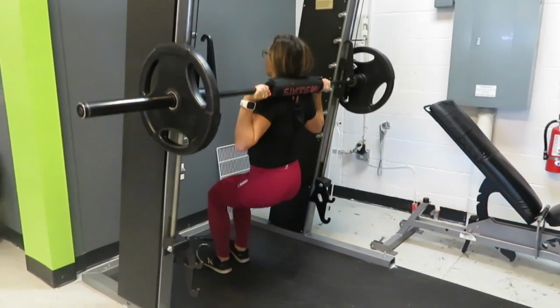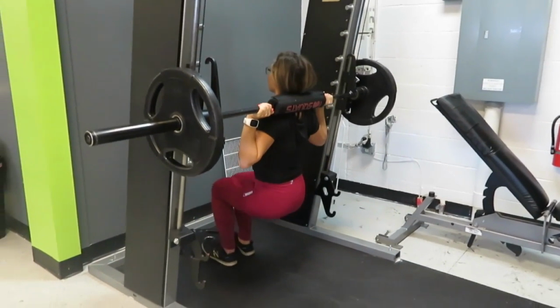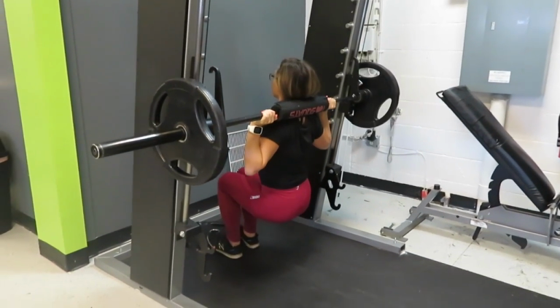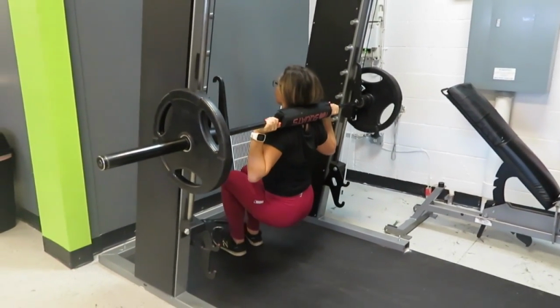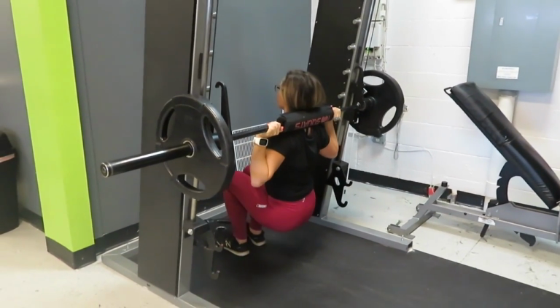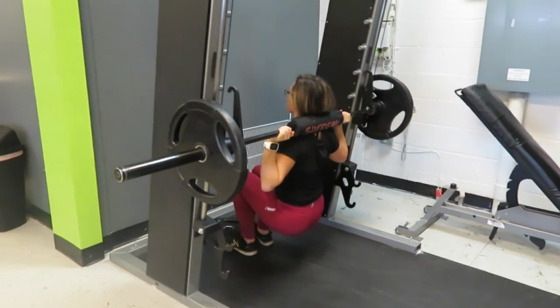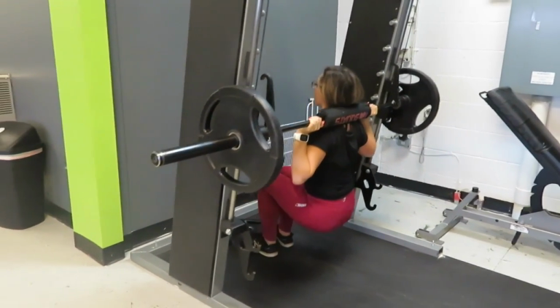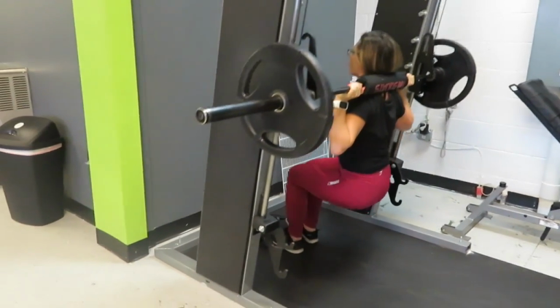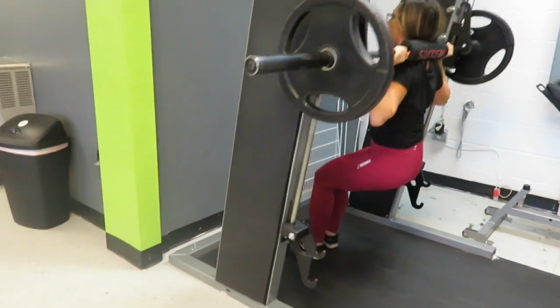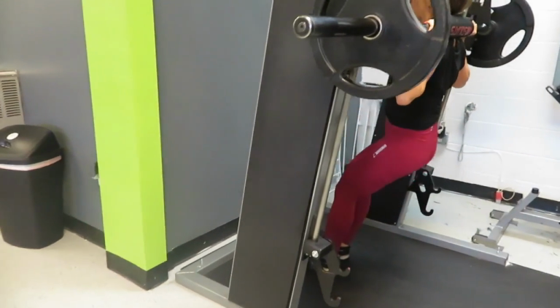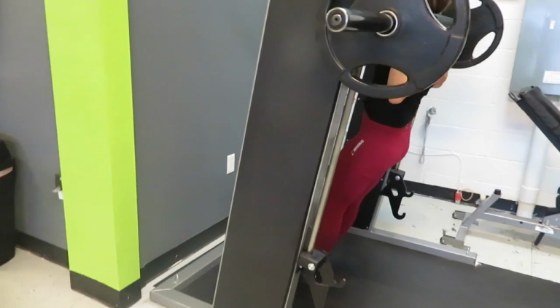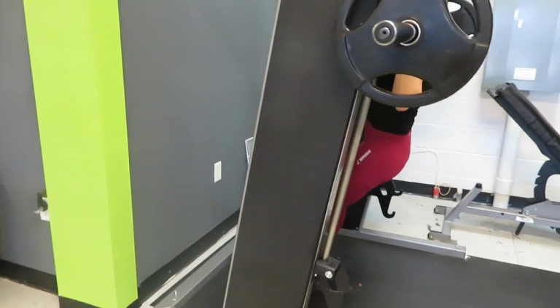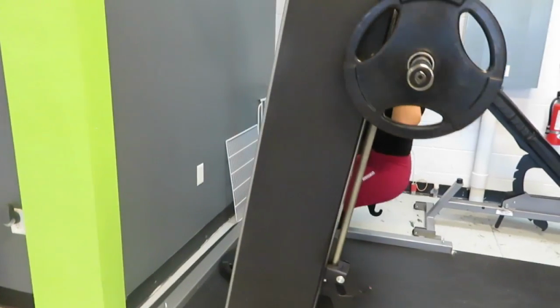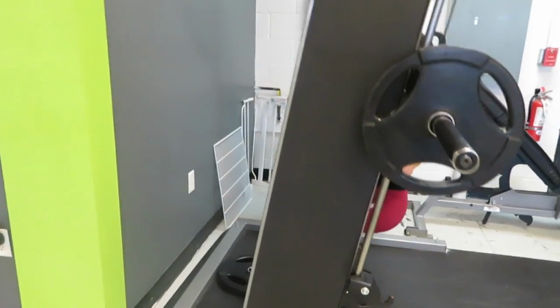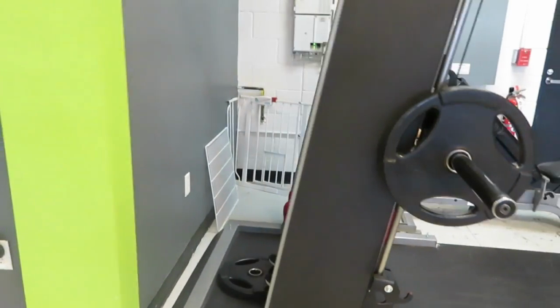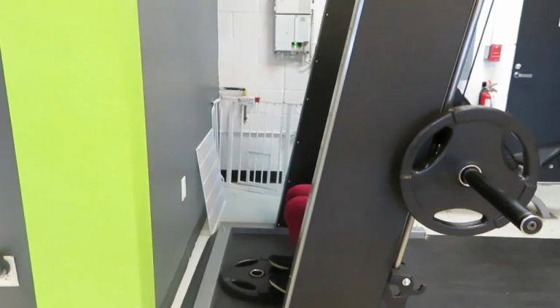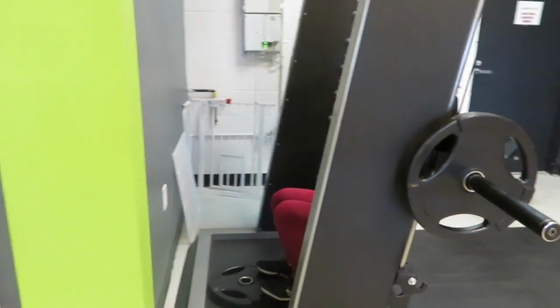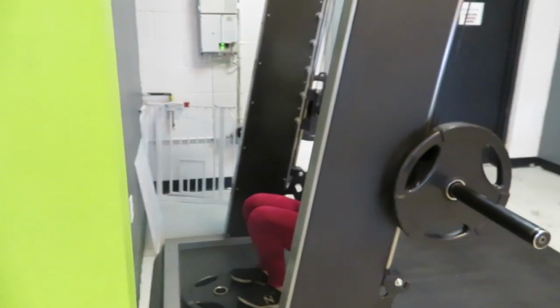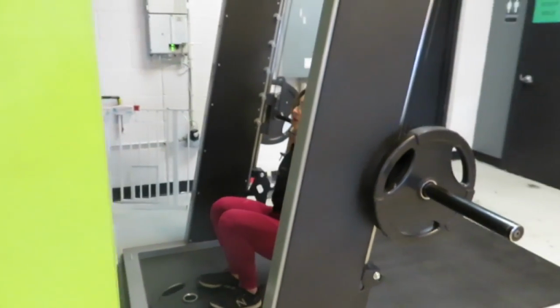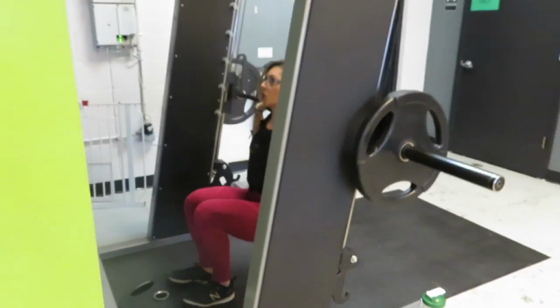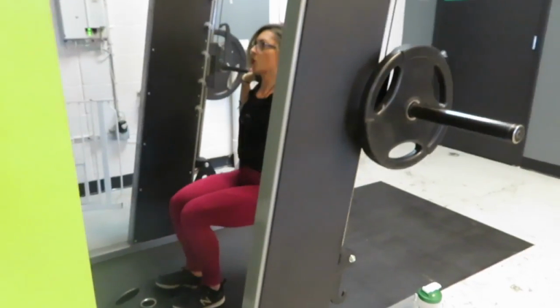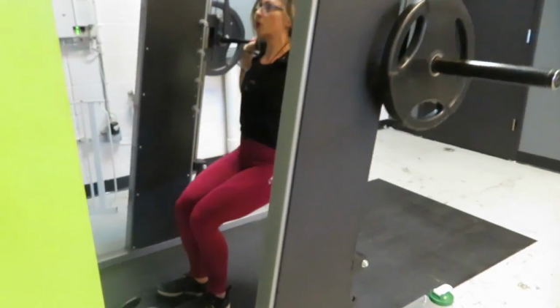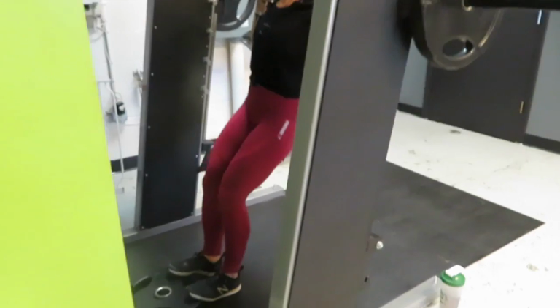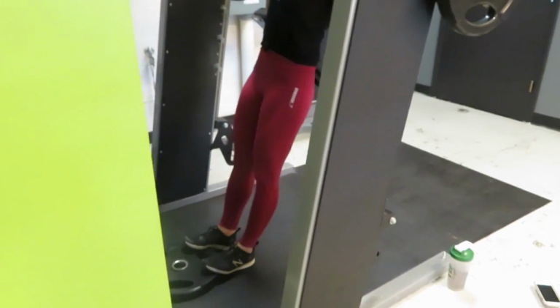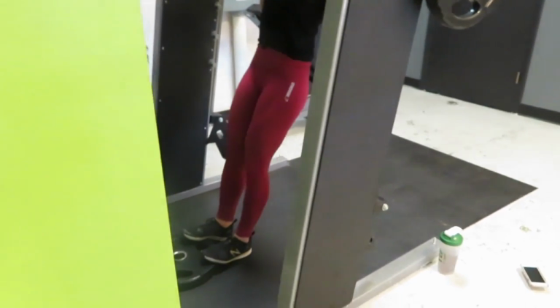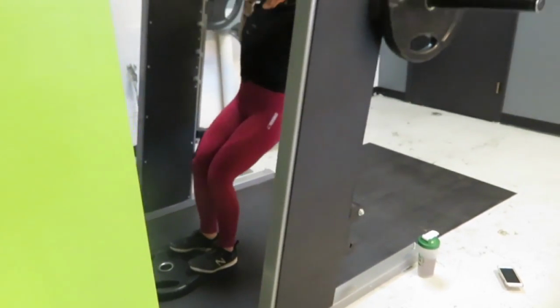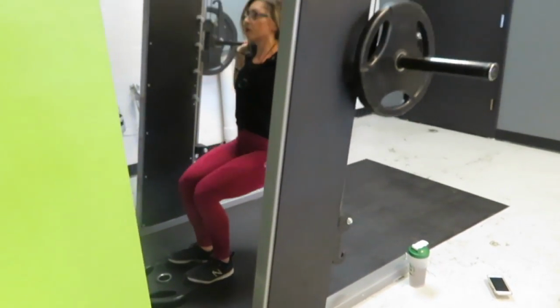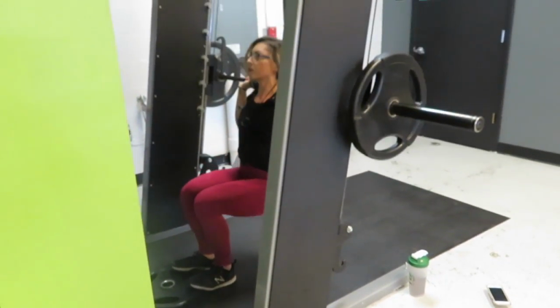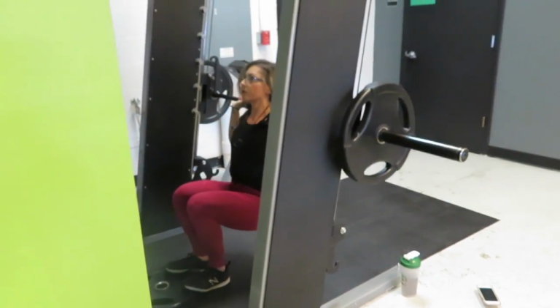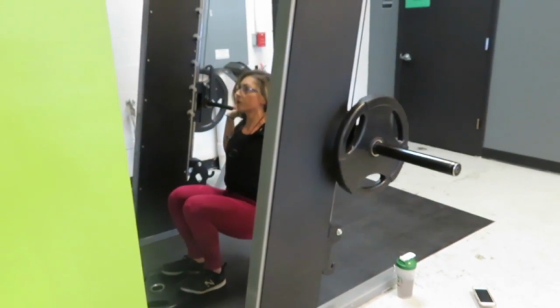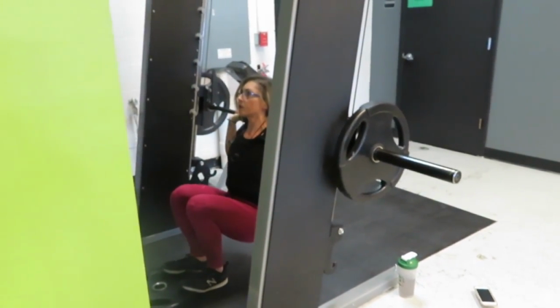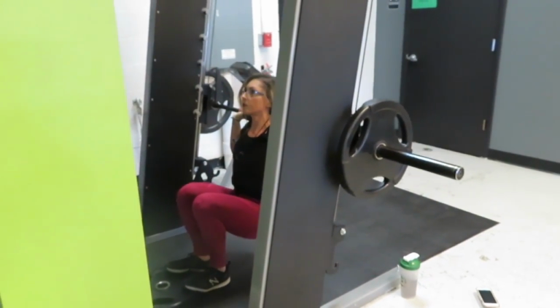If you do not have a hack squat machine at your gym, you can use the Smith machine as an alternative. Just place a weighted plate in front of you — I recommend using a heavier one just because they're thicker. Place your toes on the plate and your heels on the floor.